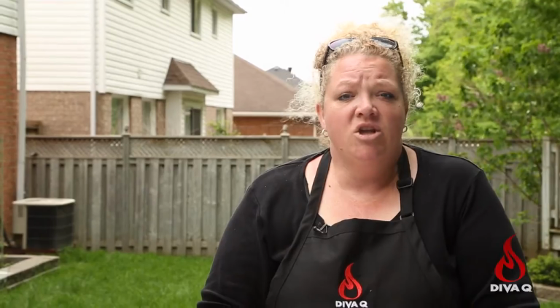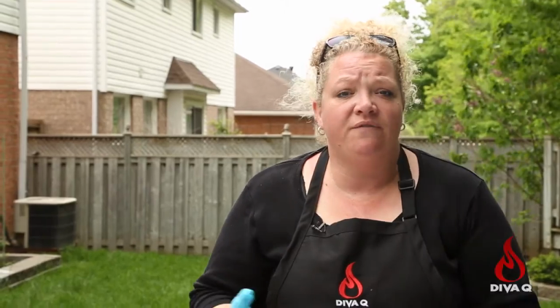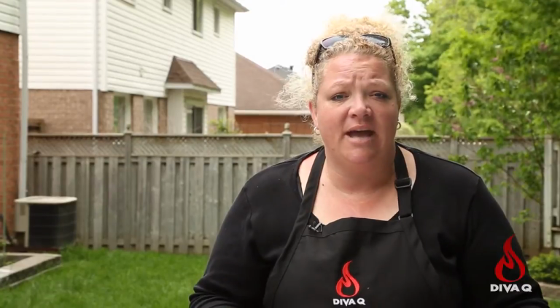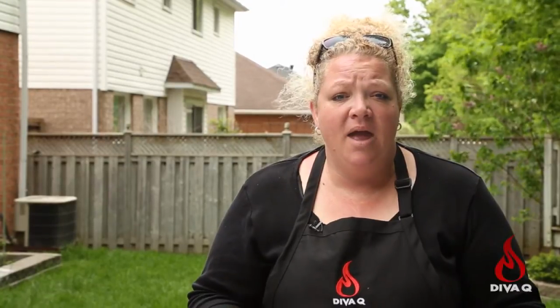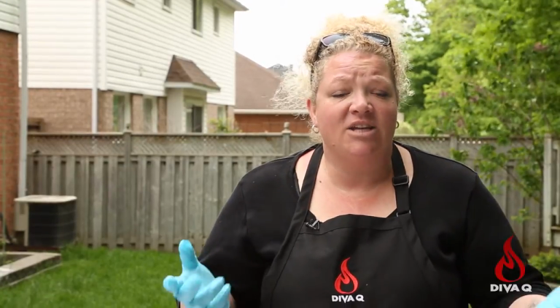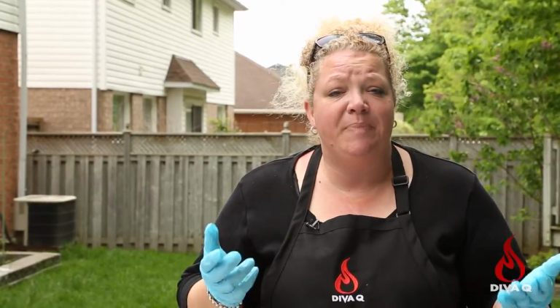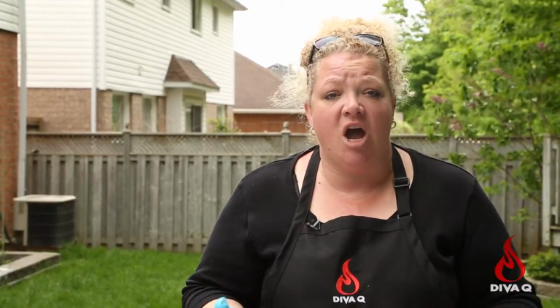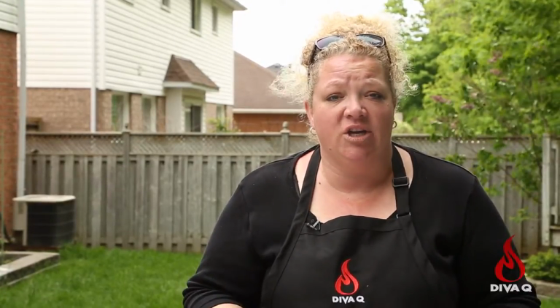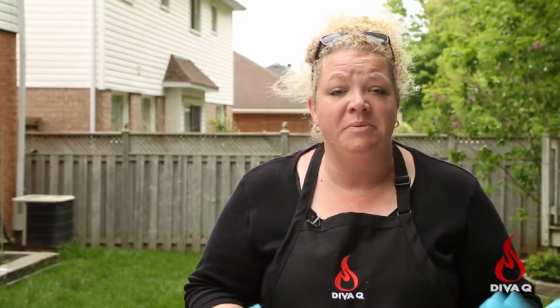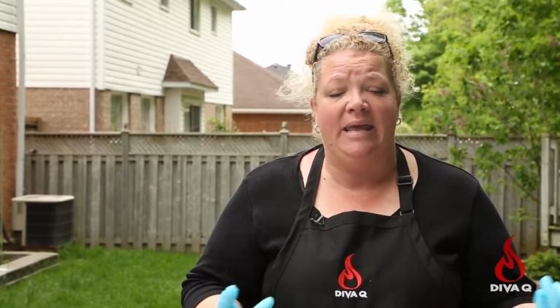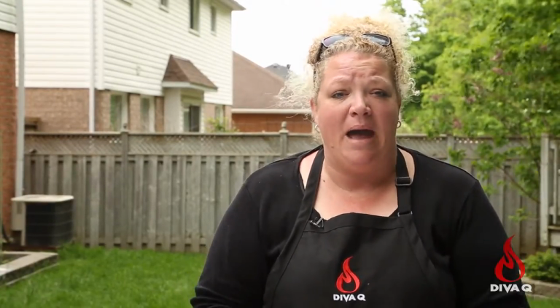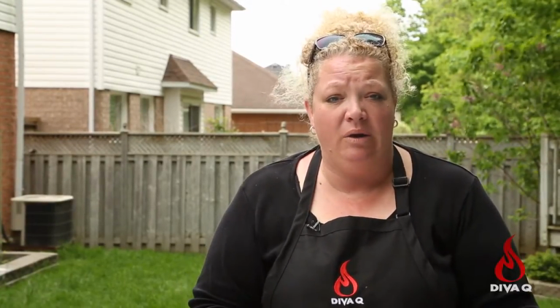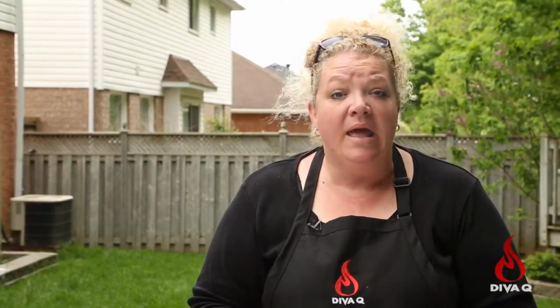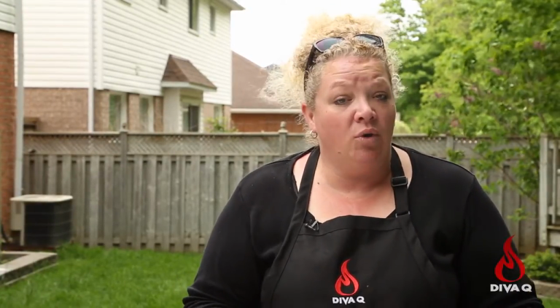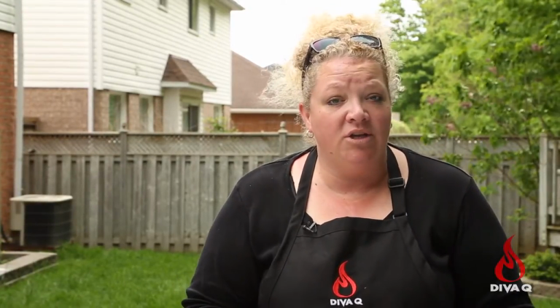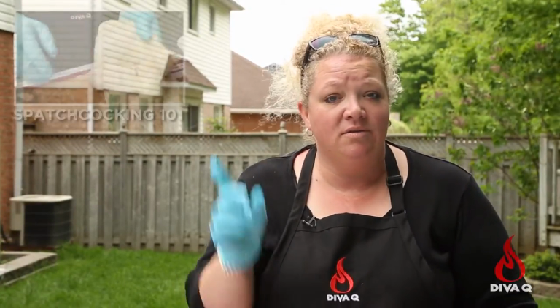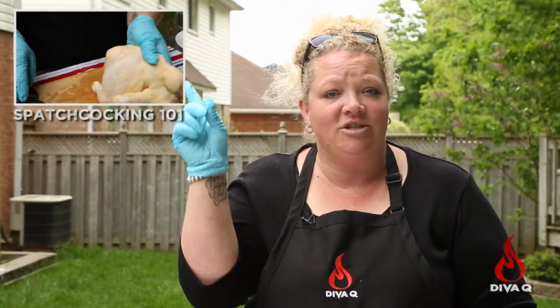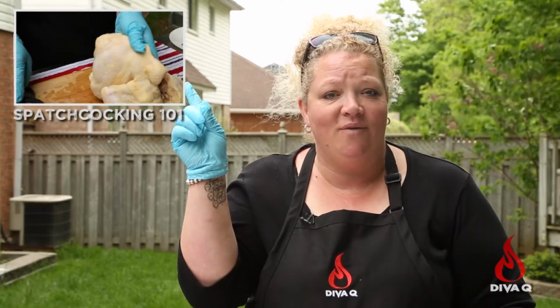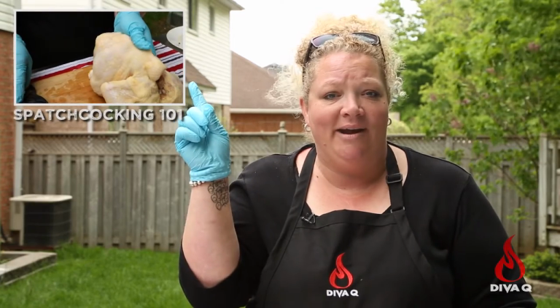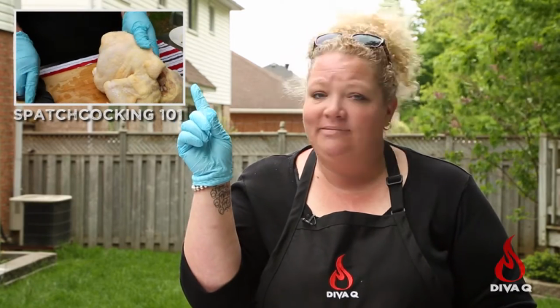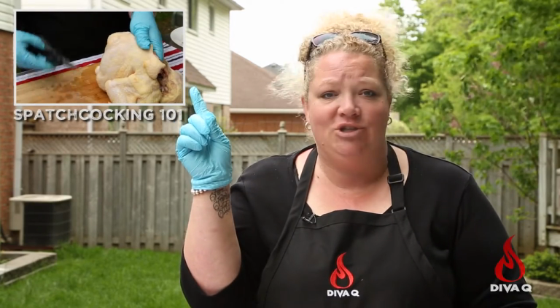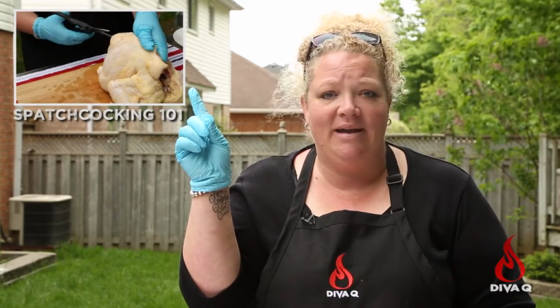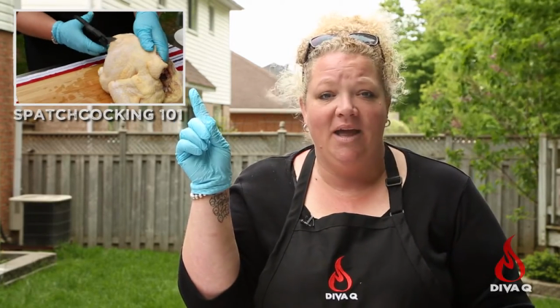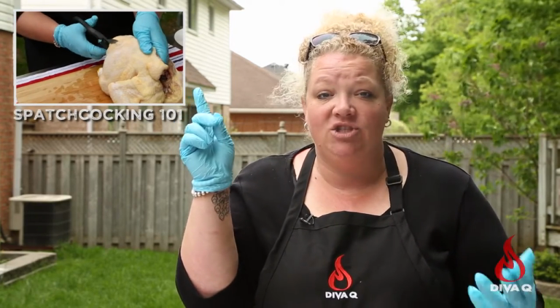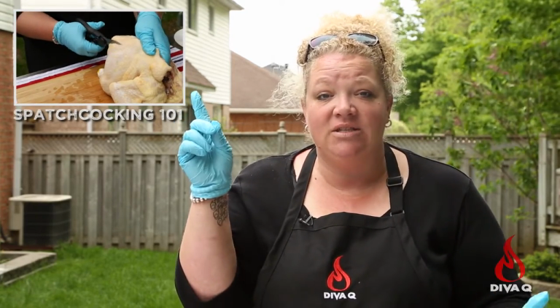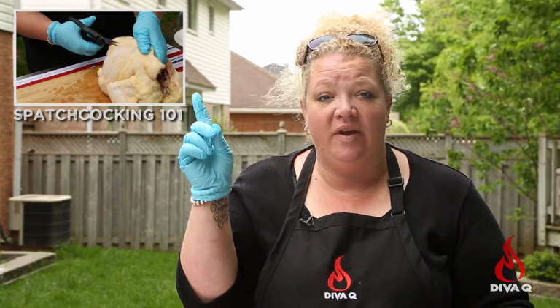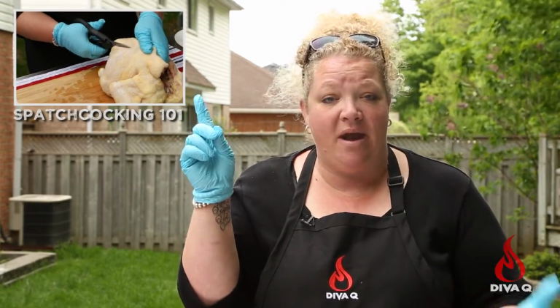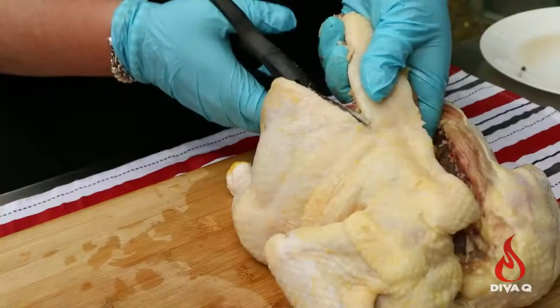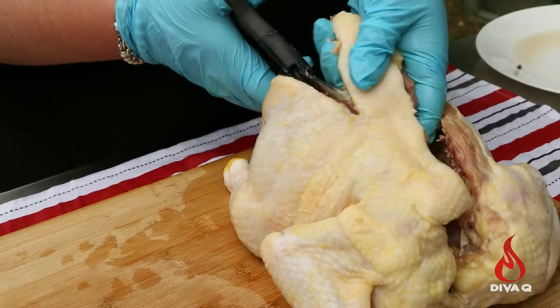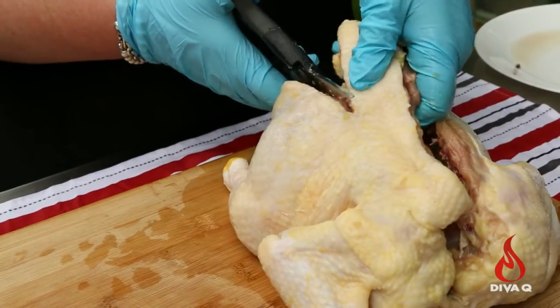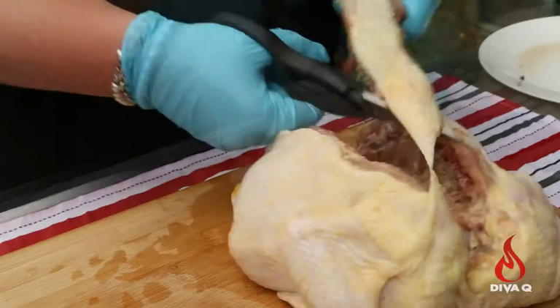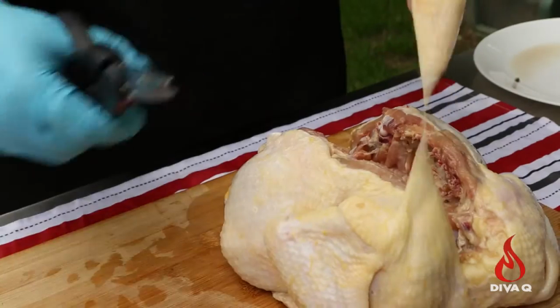So our first step is actually spatchcocking the chicken, which means taking the backbone out. If you don't know how to do this, watch this video right here. It's super easy — it just involves a pair of scissors and taking the backbone out.